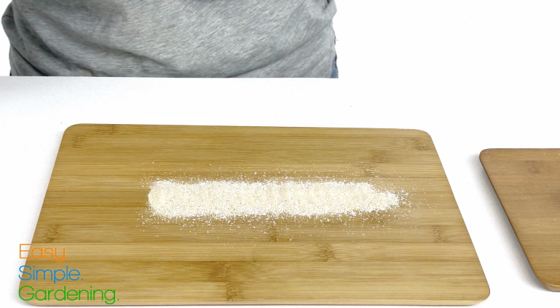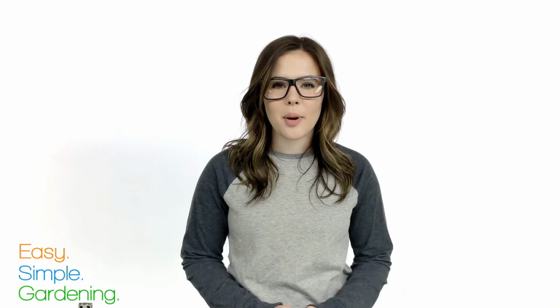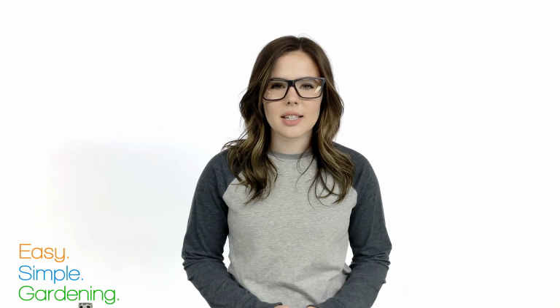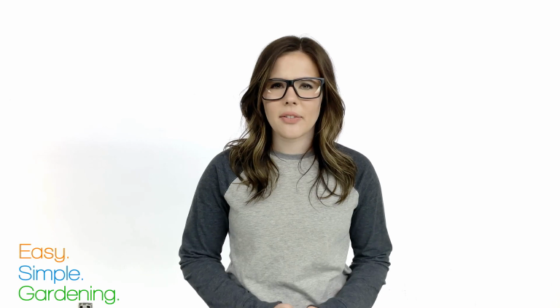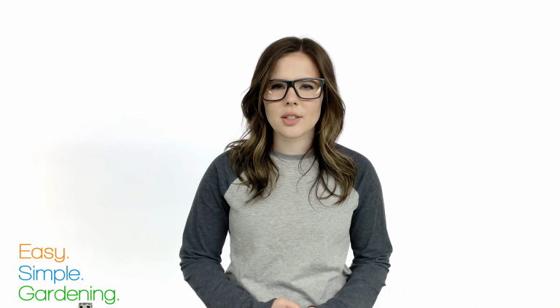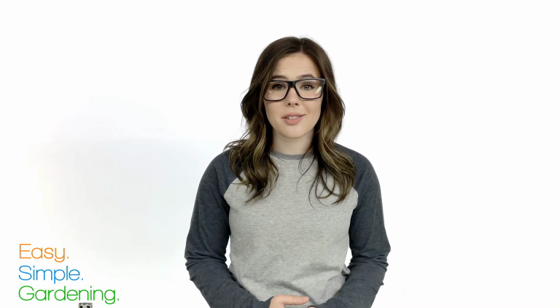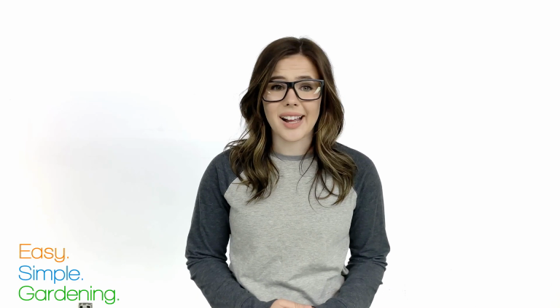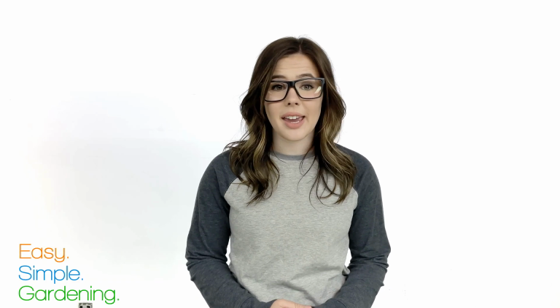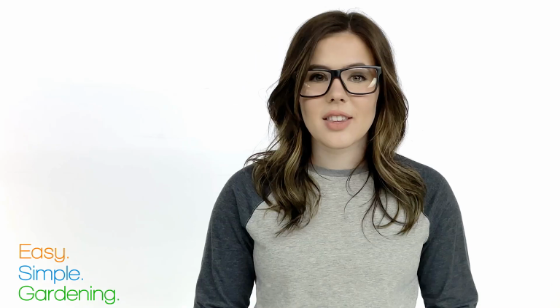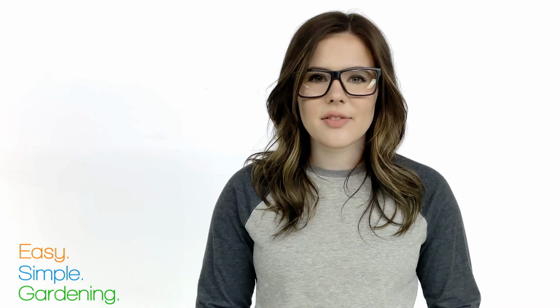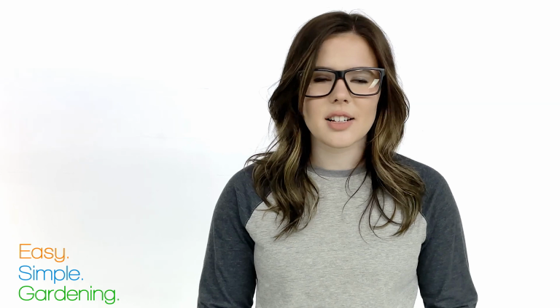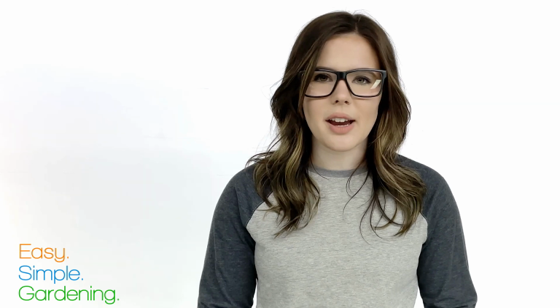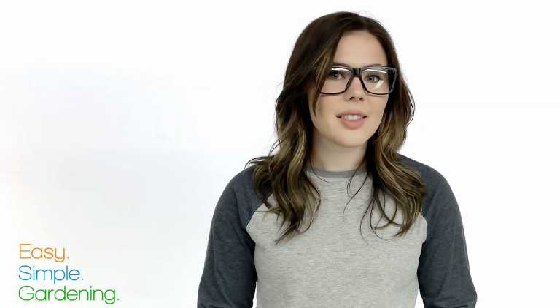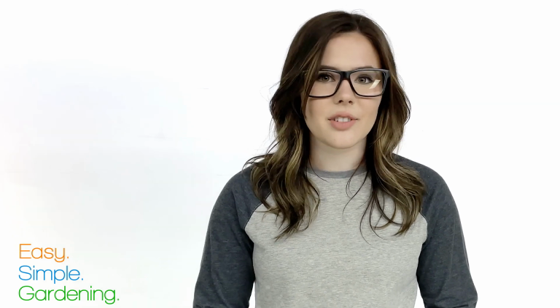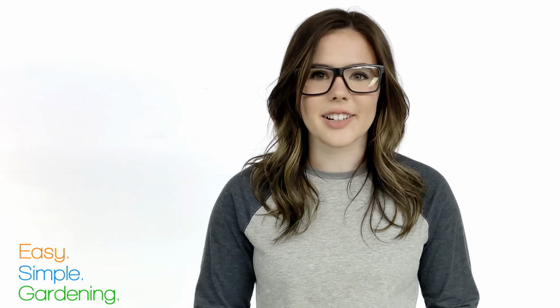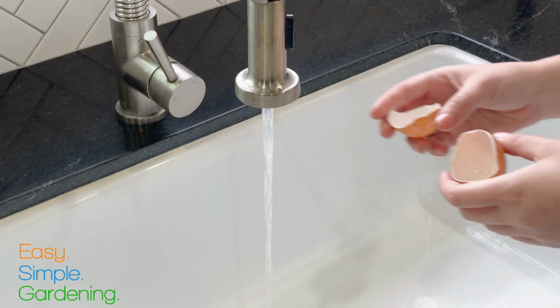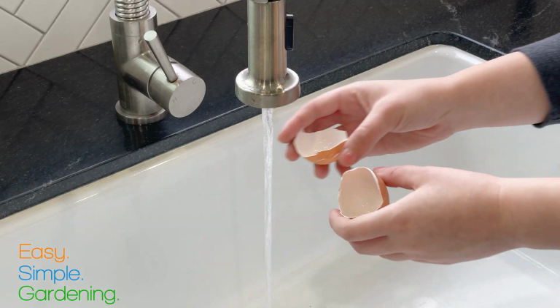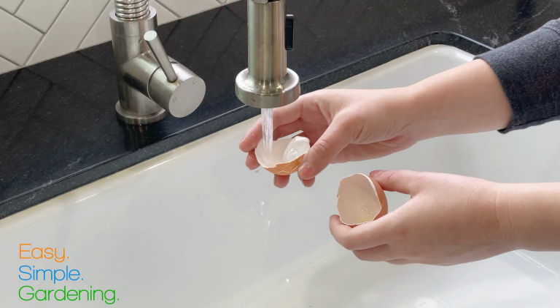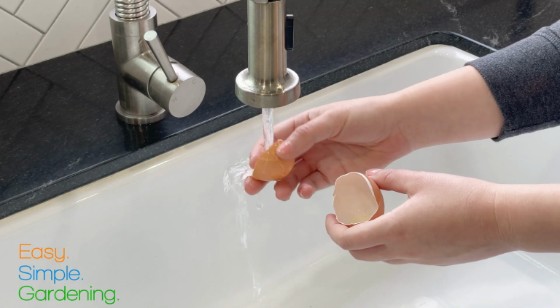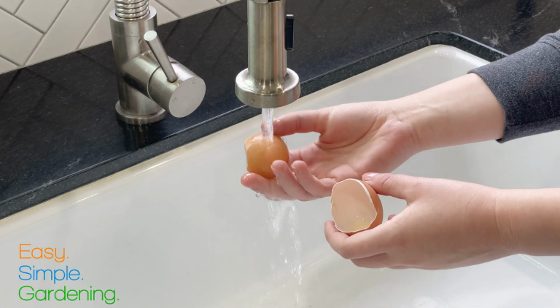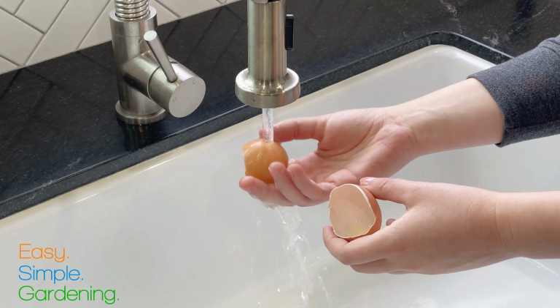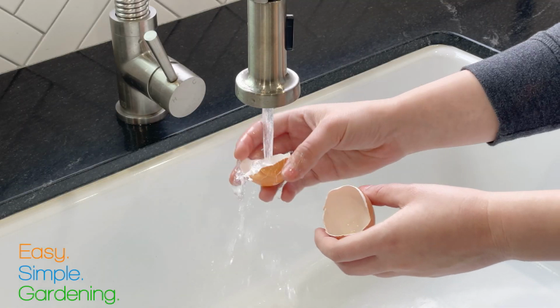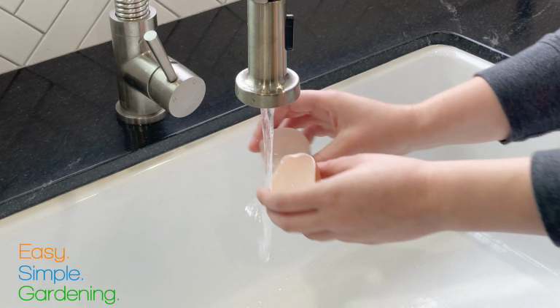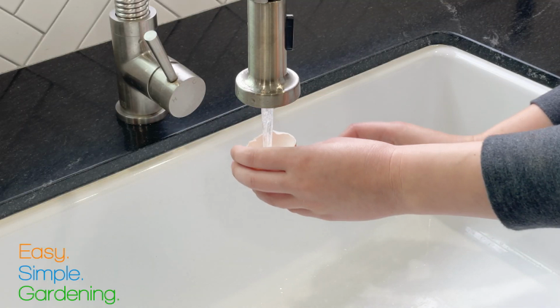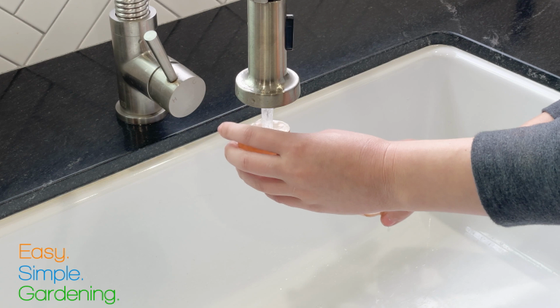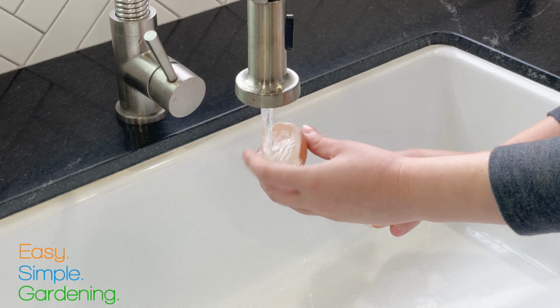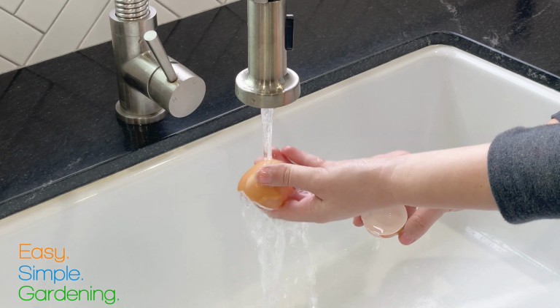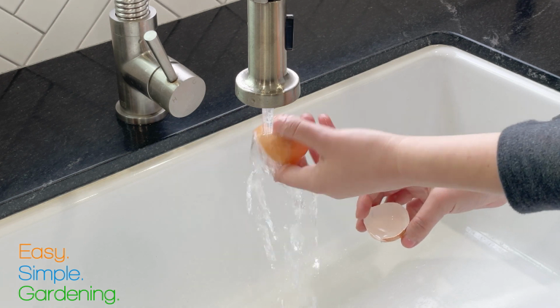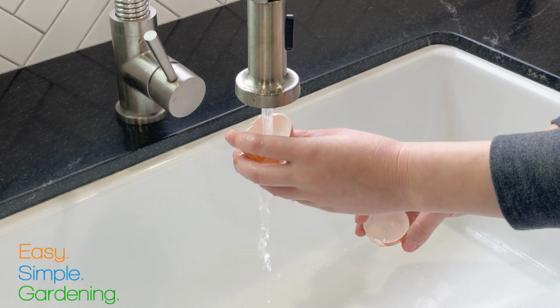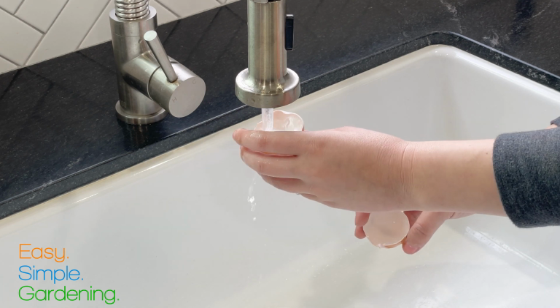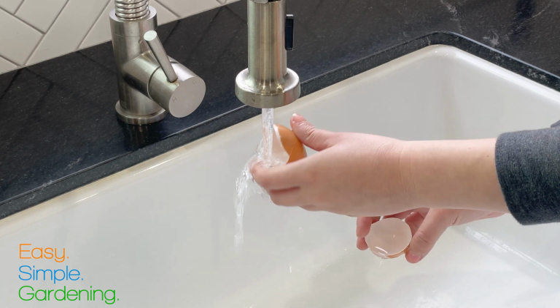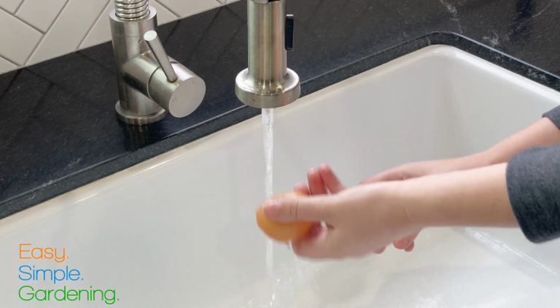The best part is, if you make too much, that's okay — this stuff doesn't expire, it lasts forever. If you want to do a larger batch of shells, you can save them as long as you wash them off really well. This will prevent them from rotting.